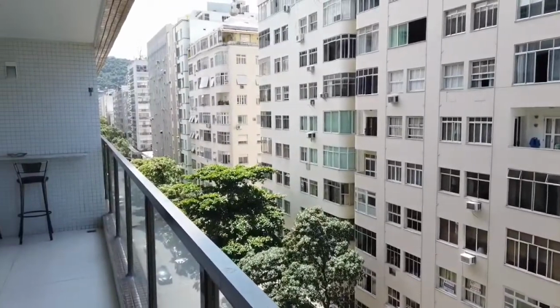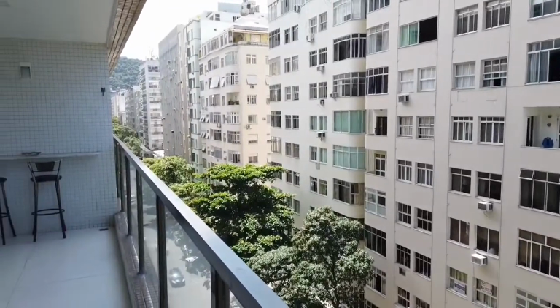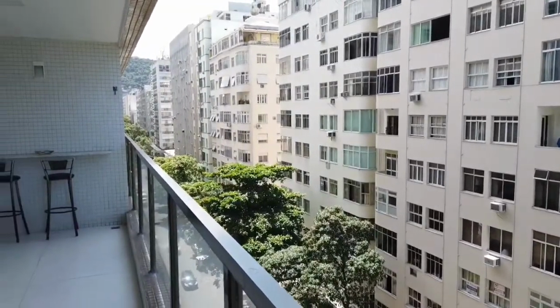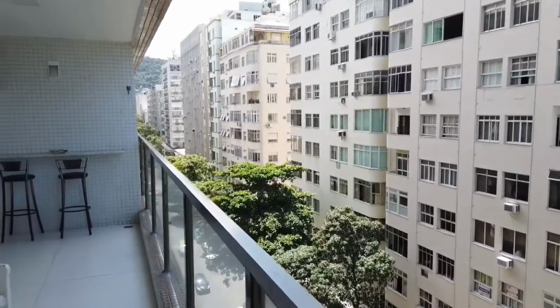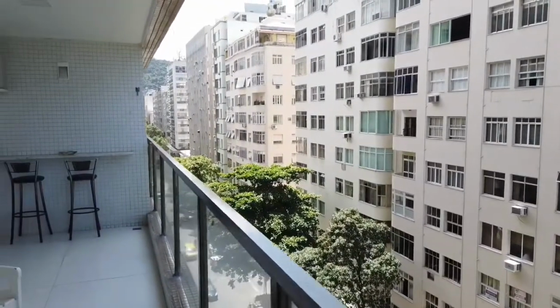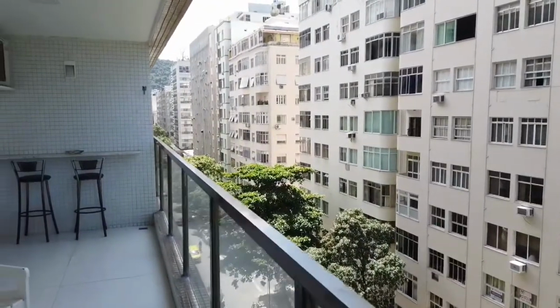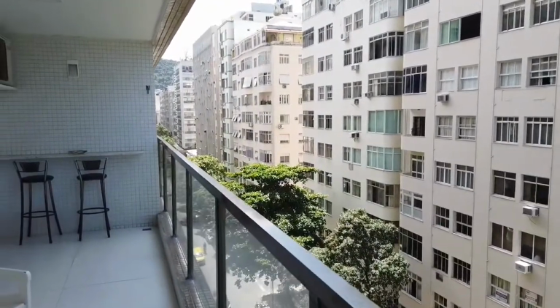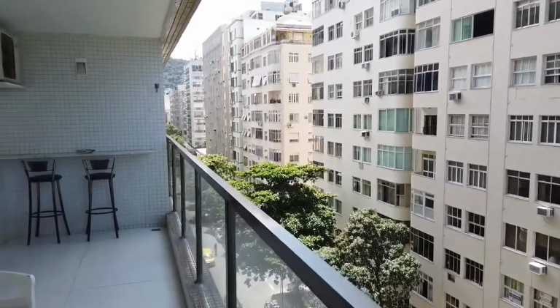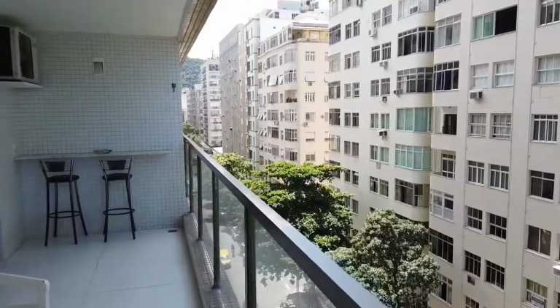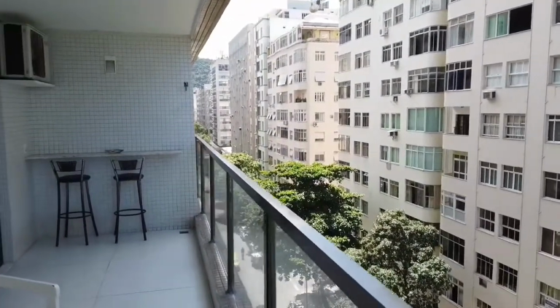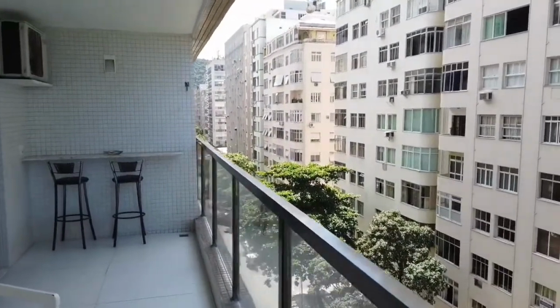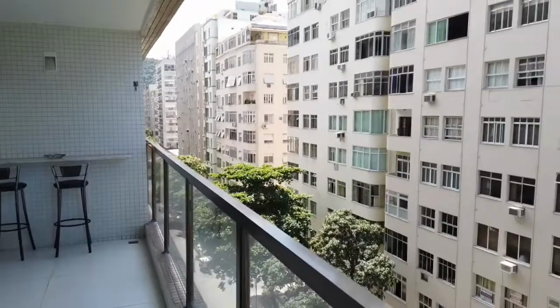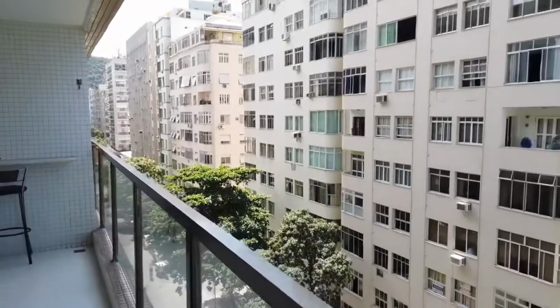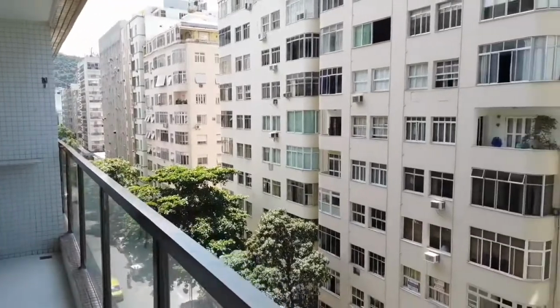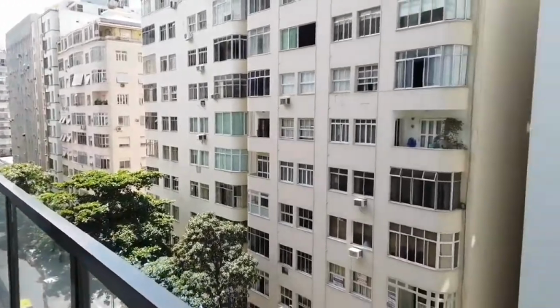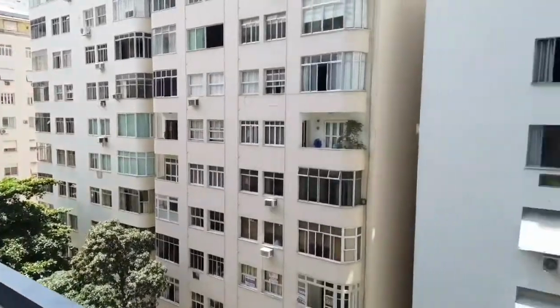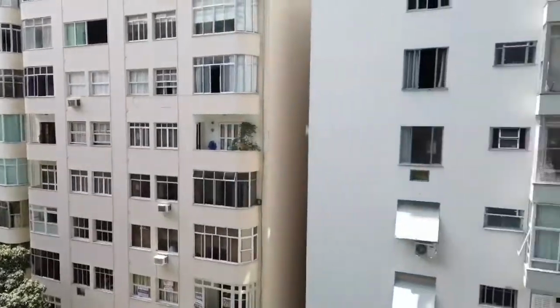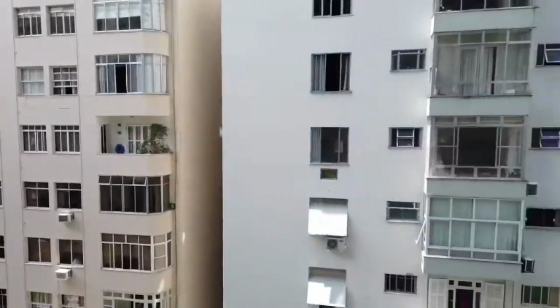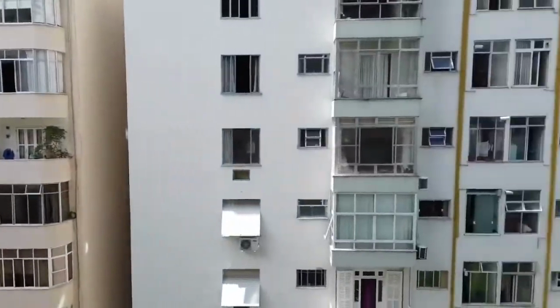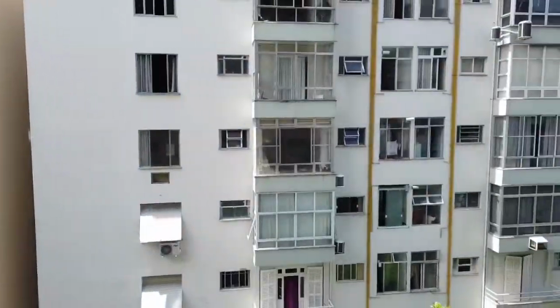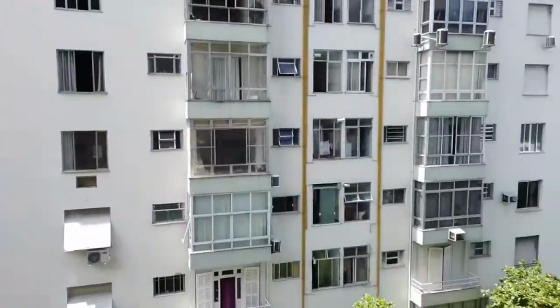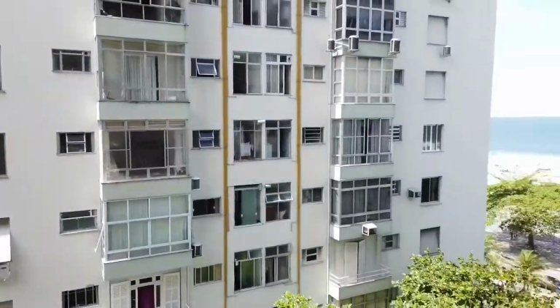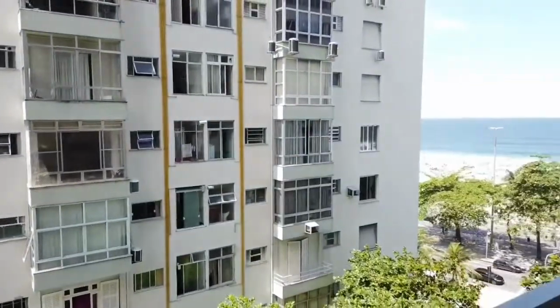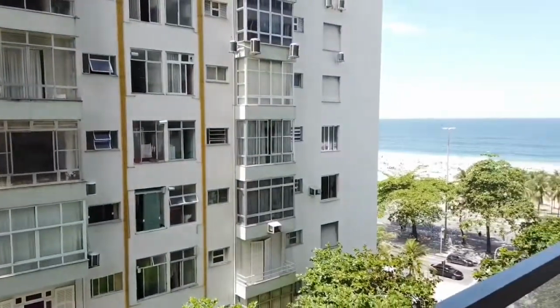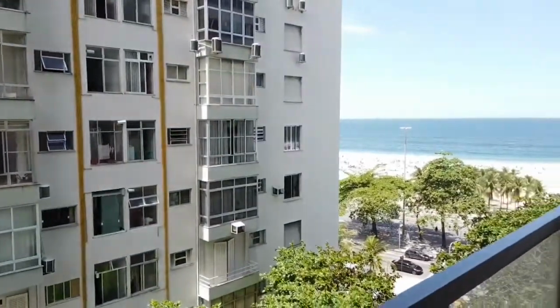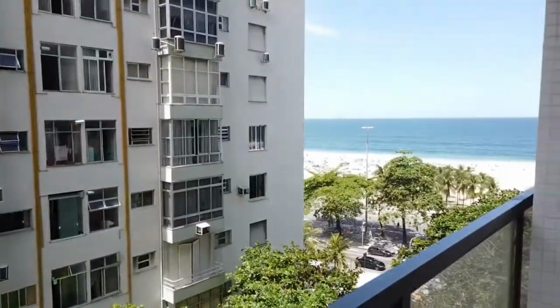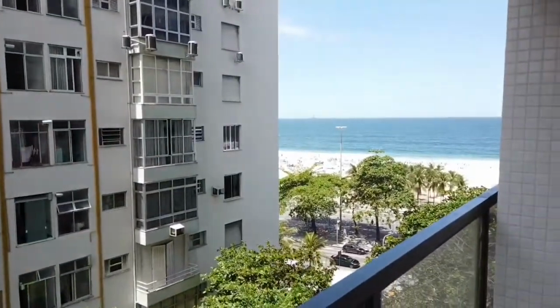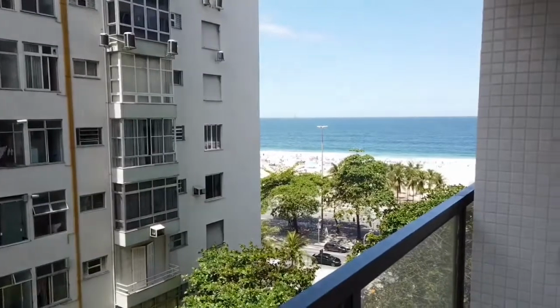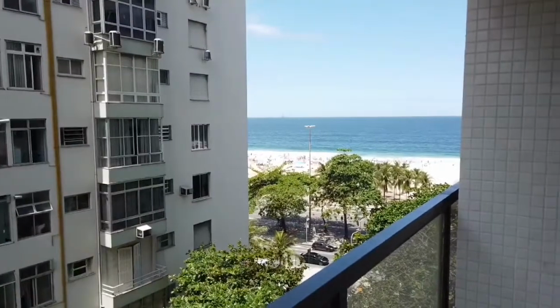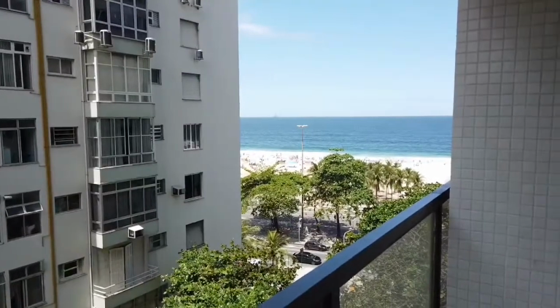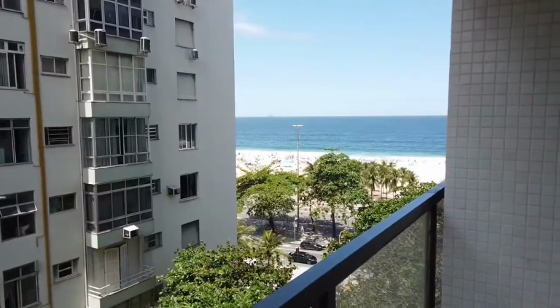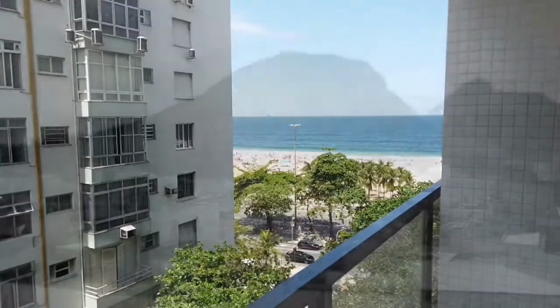So yeah, that's it — one bedroom, one and a half bath, Copacabana, Rio de Janeiro, Brazil. Let's get it.